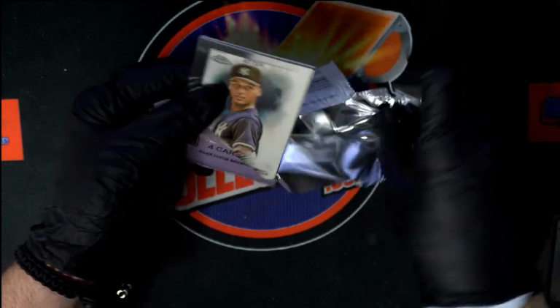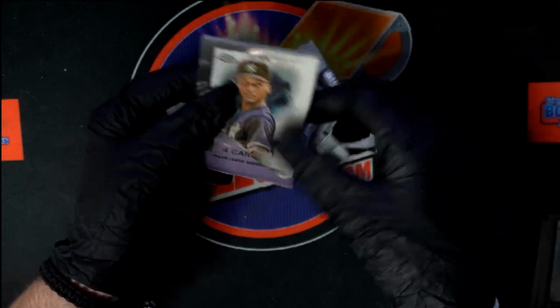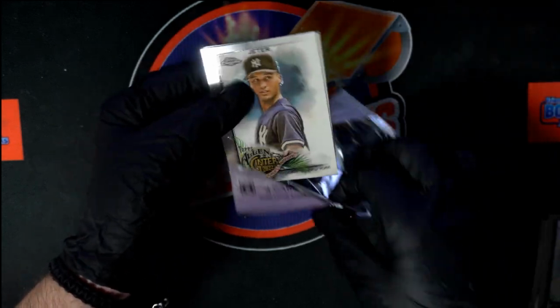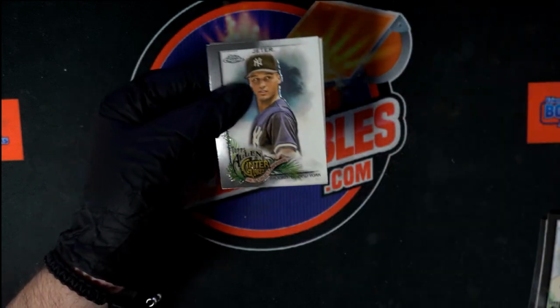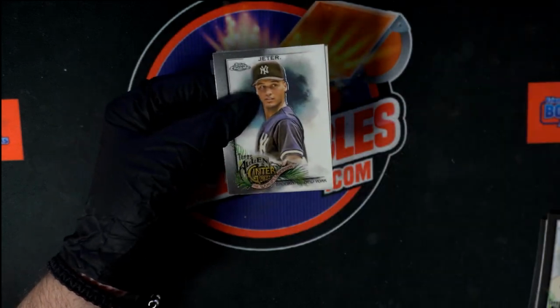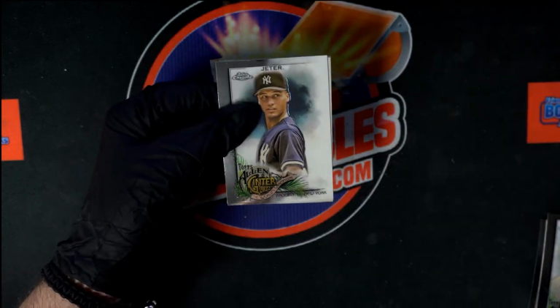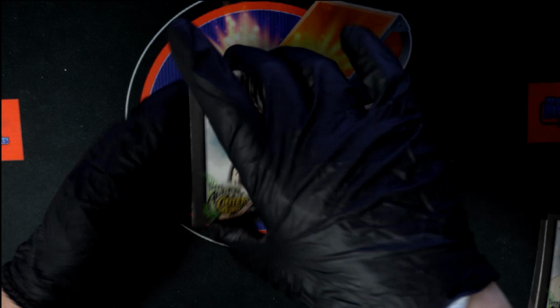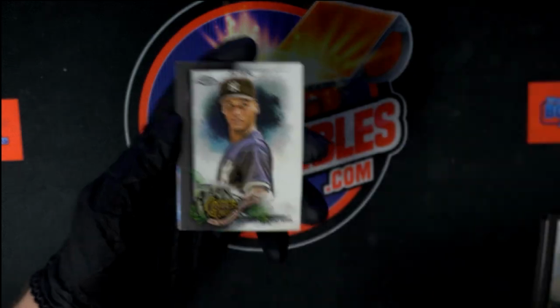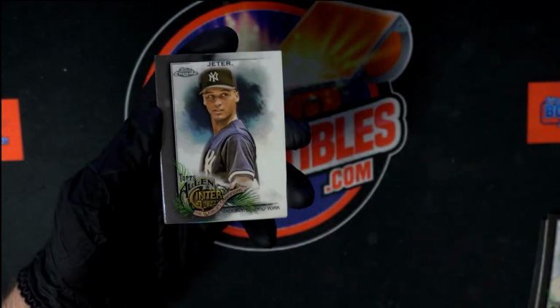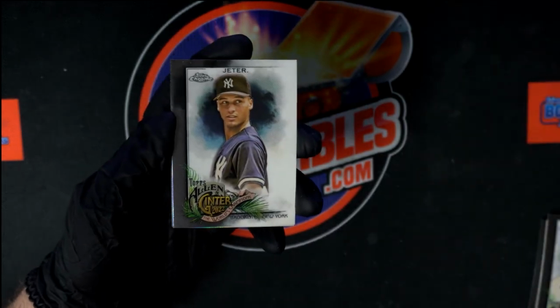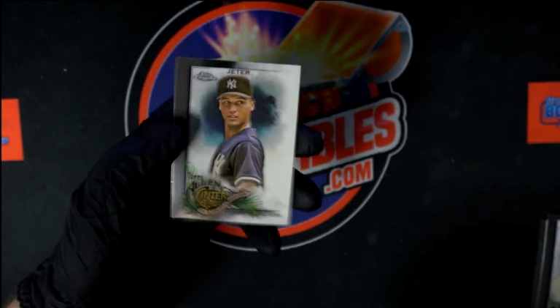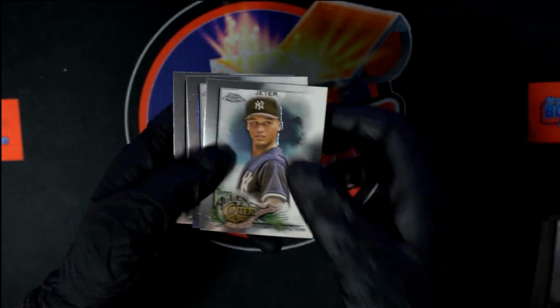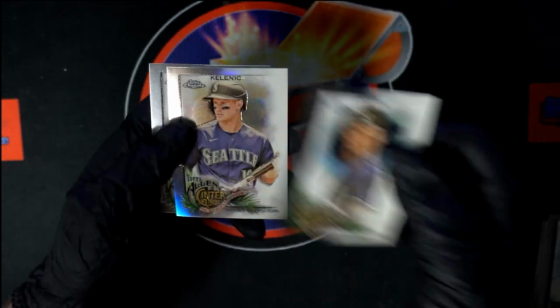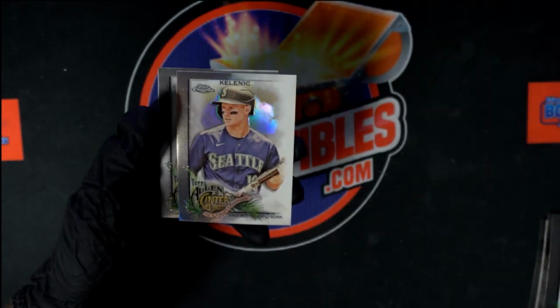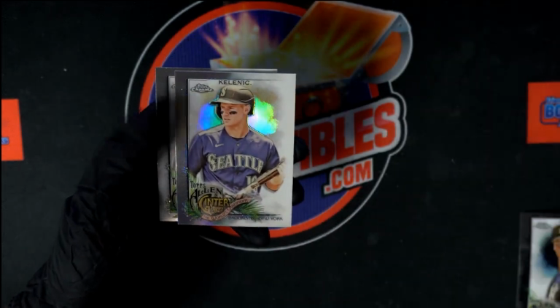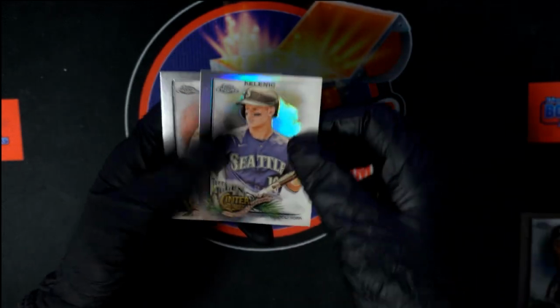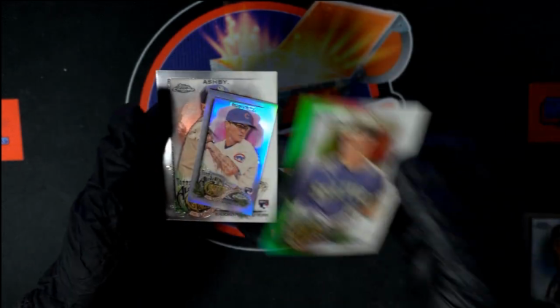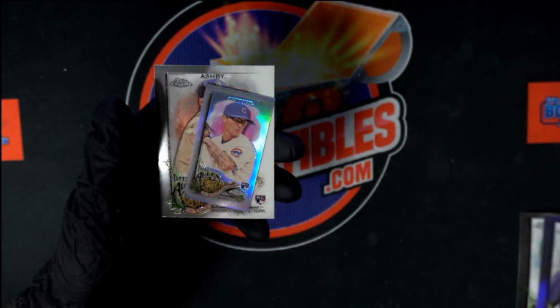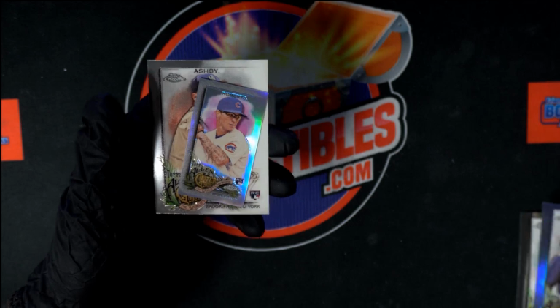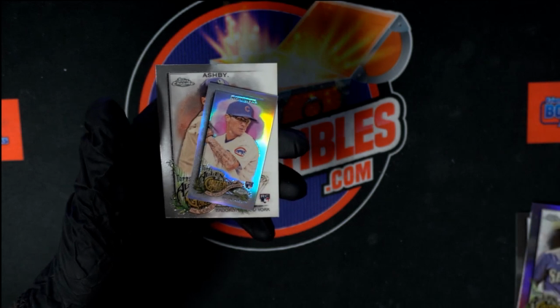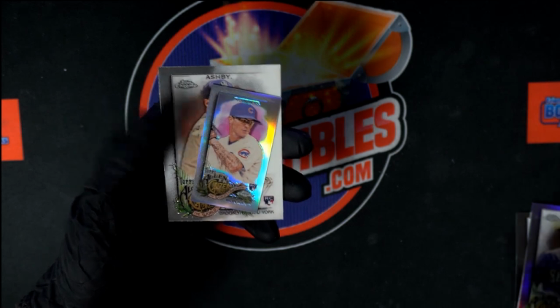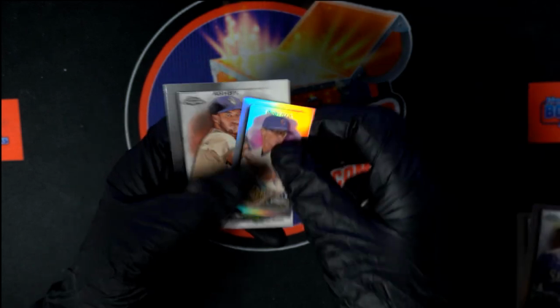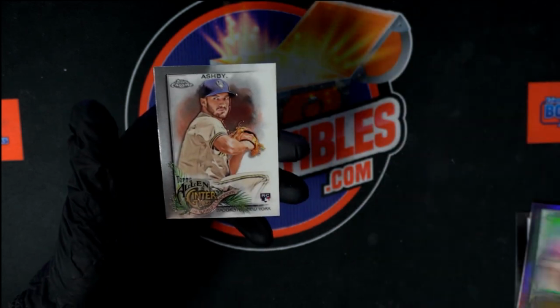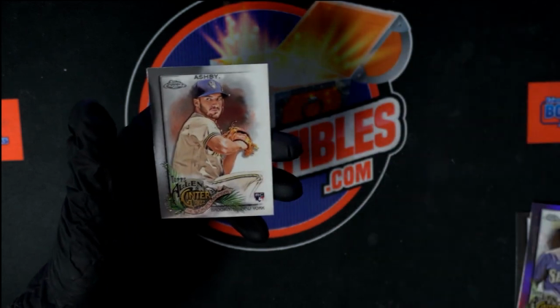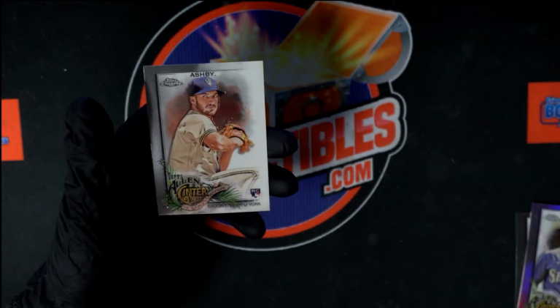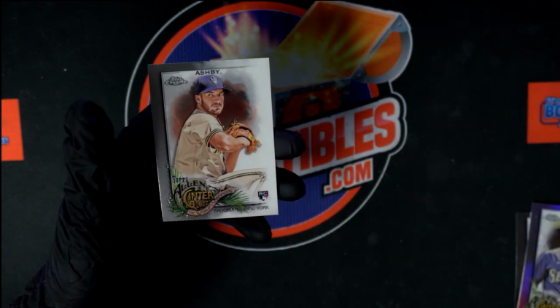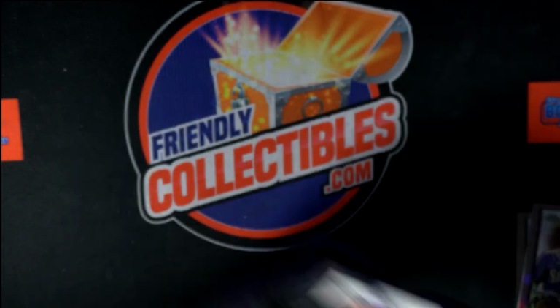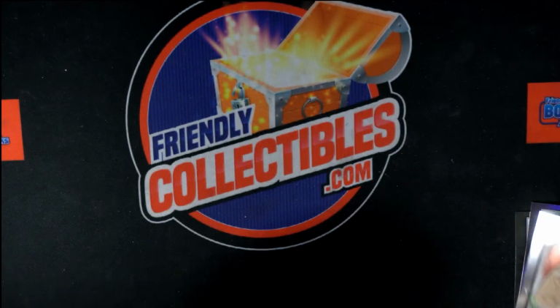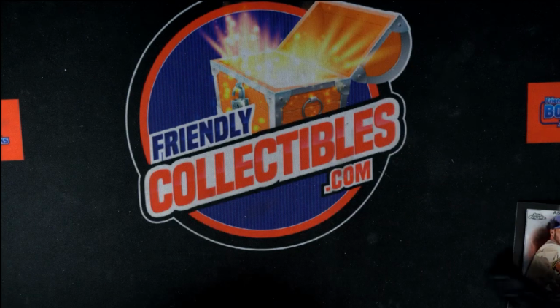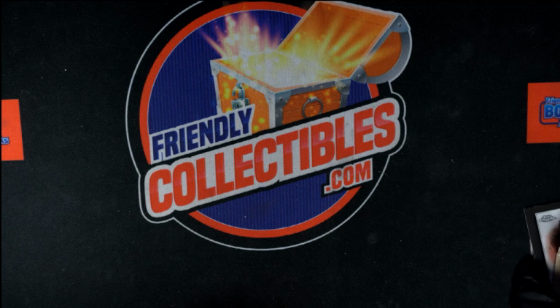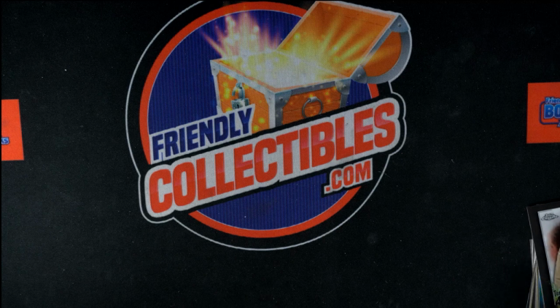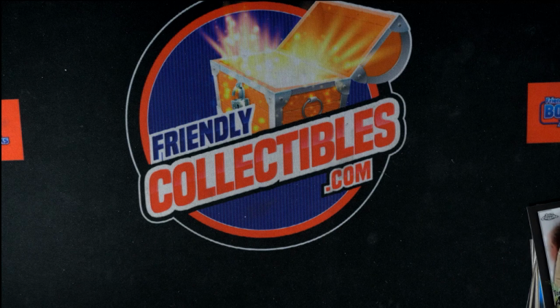Oh, nice way to start out — Derek Jeter on top there. Your mini is Roberts, and then Ashby is the last card in your packs. Thank you, Troy C!